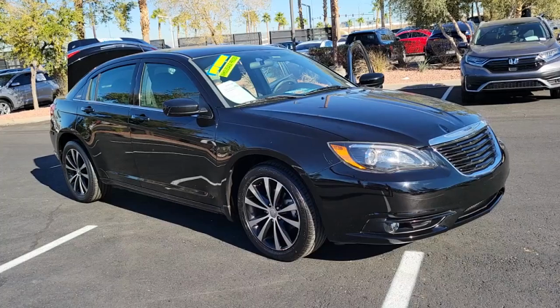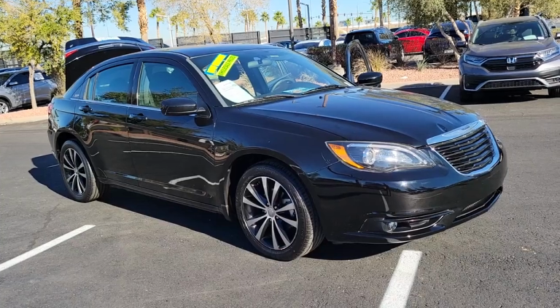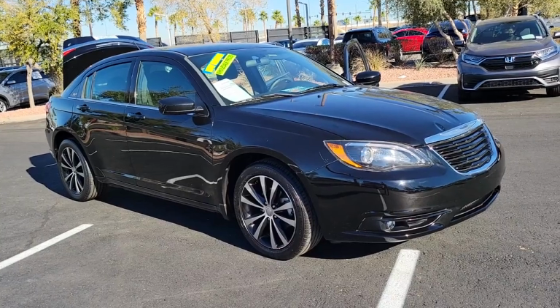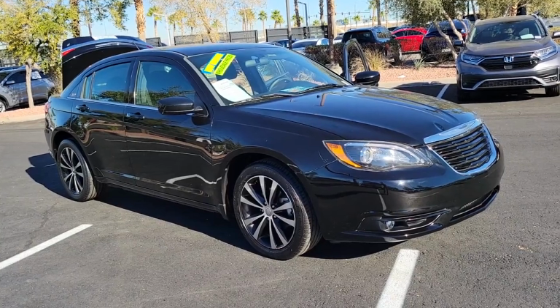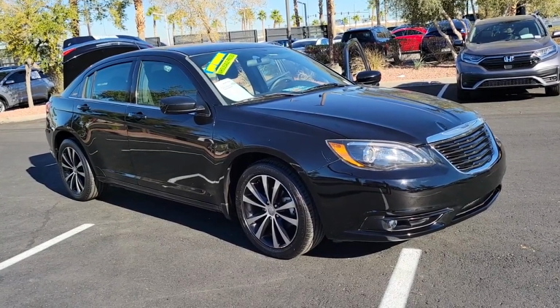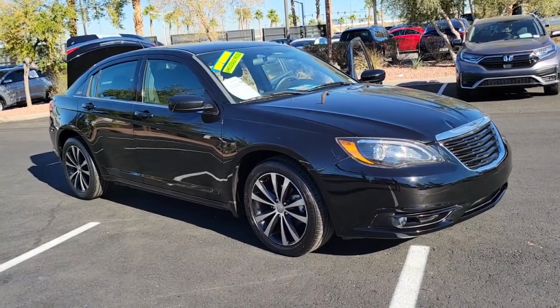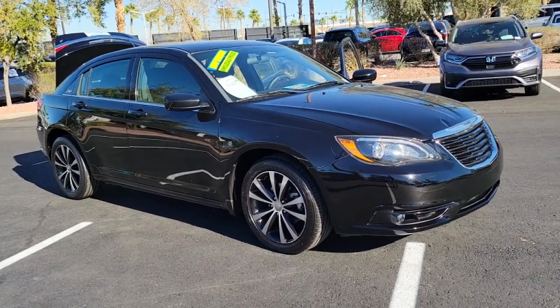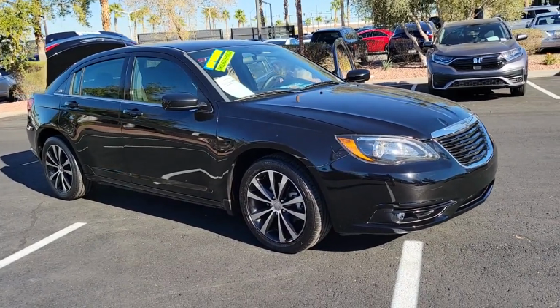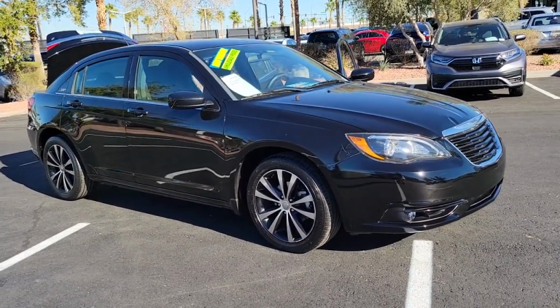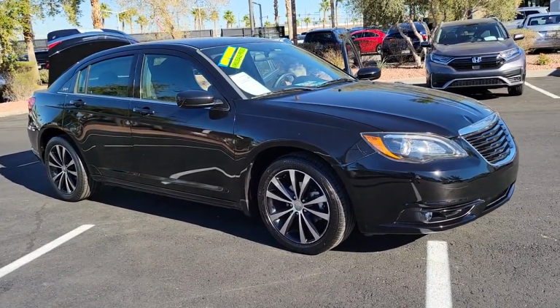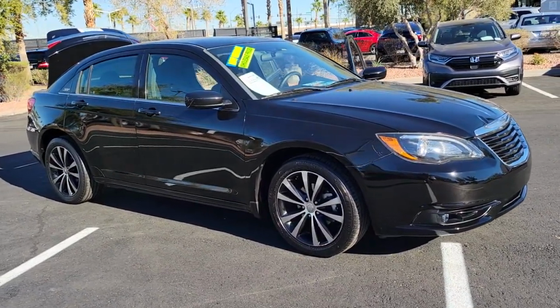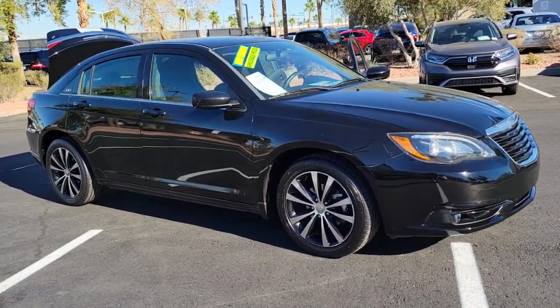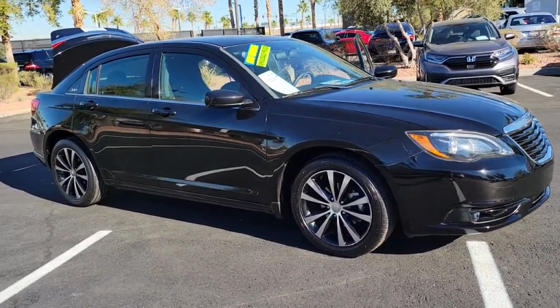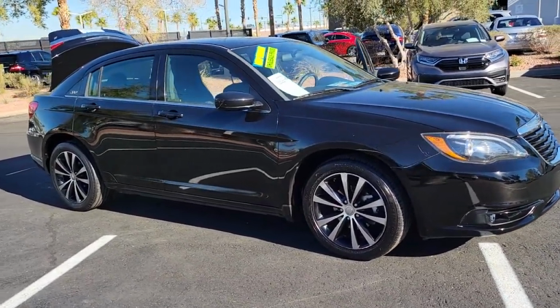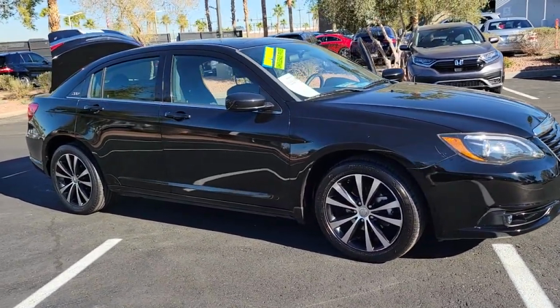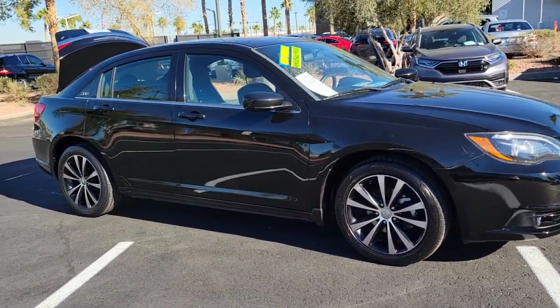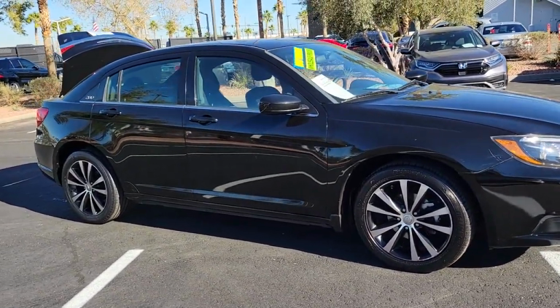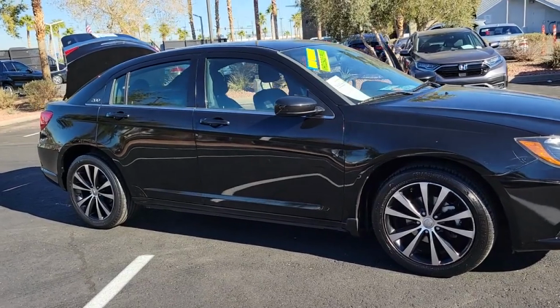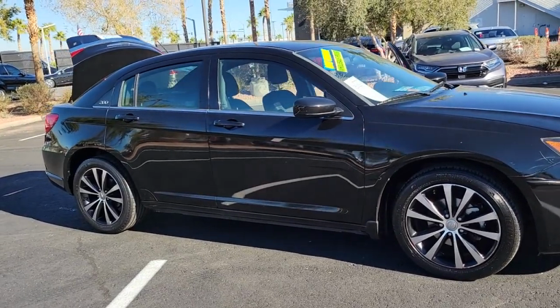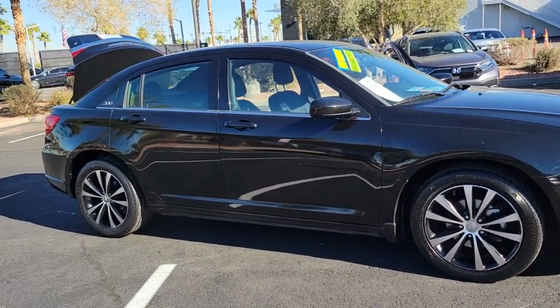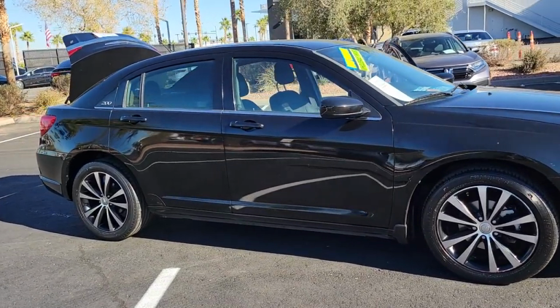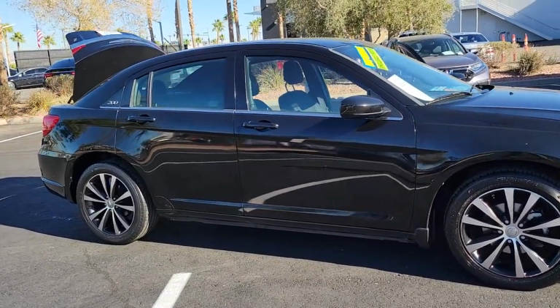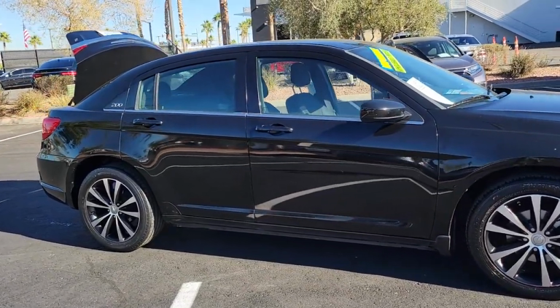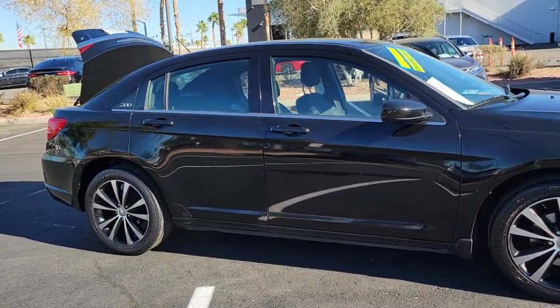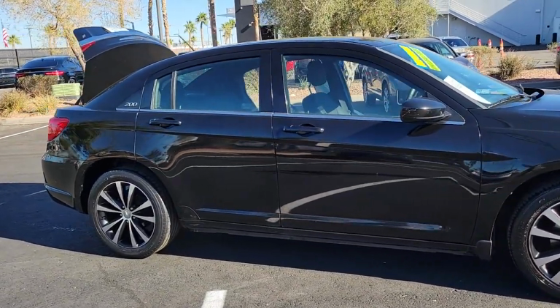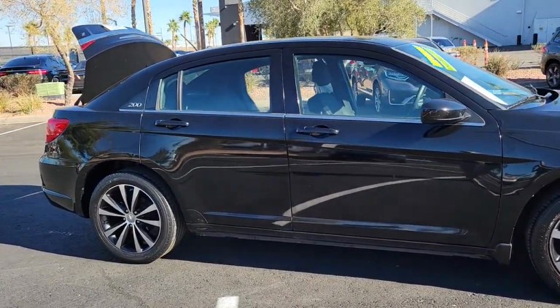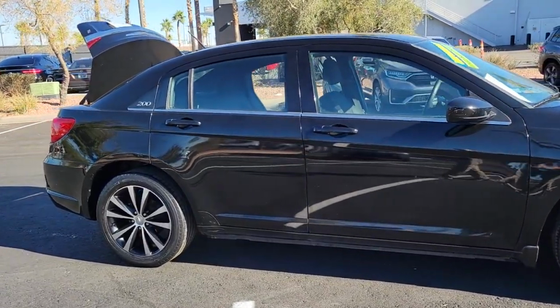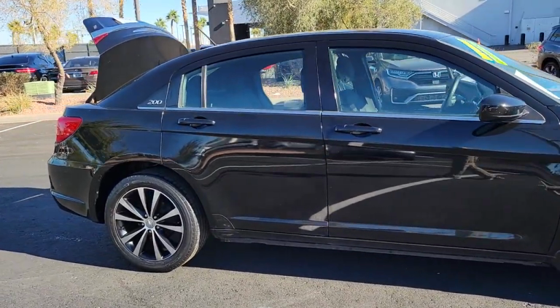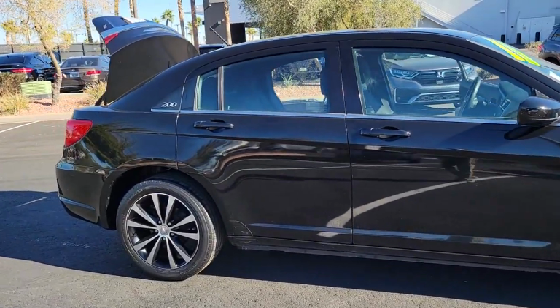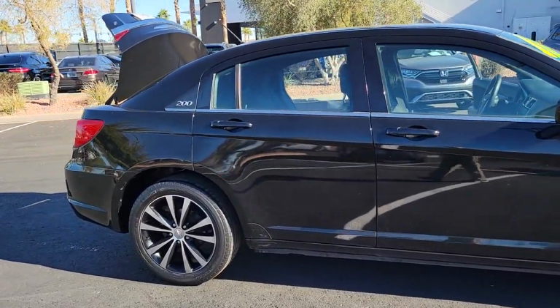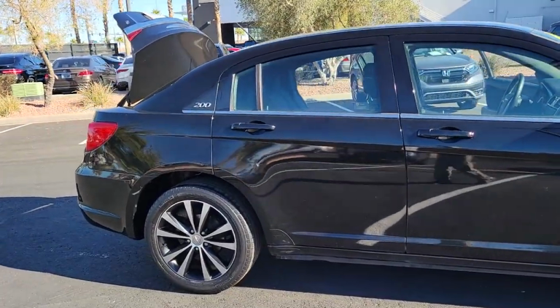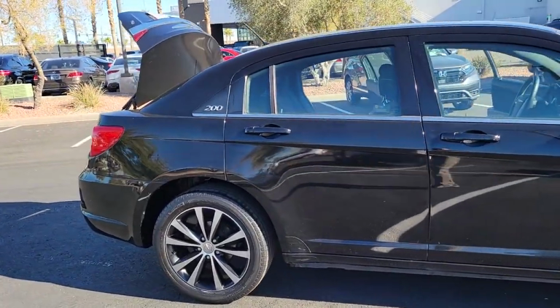You will love the features of this 2013 Chrysler 200. This vehicle still has fewer than 60,000 miles on the clock, so it won't last long.